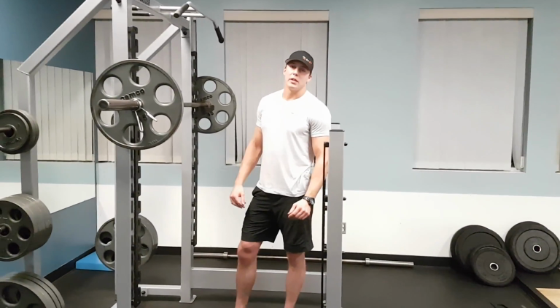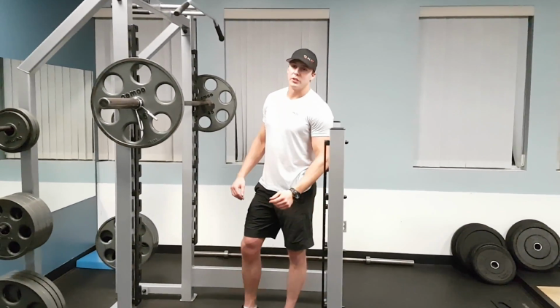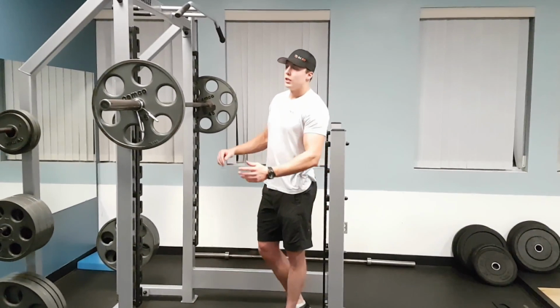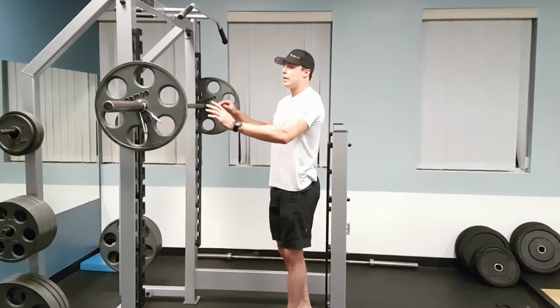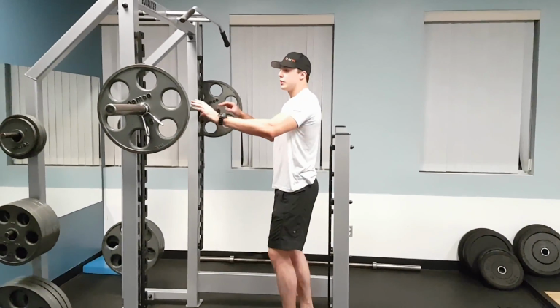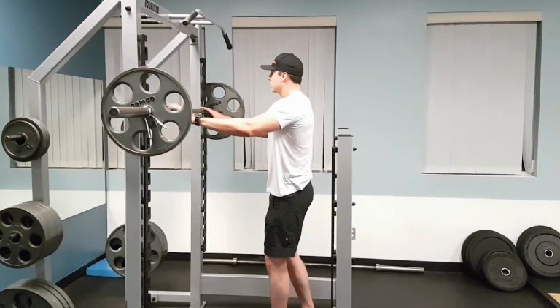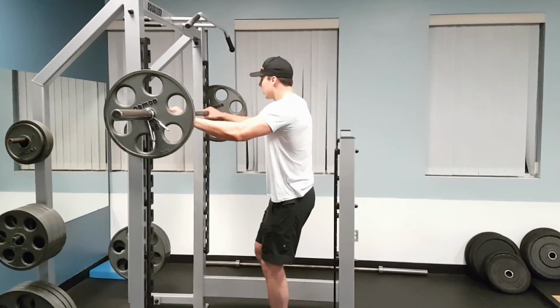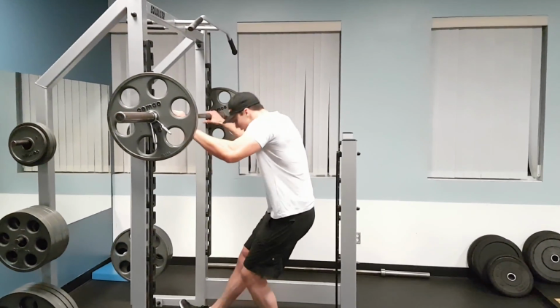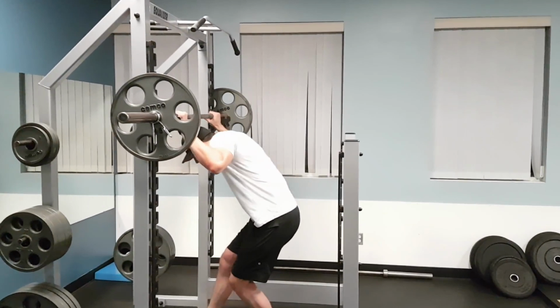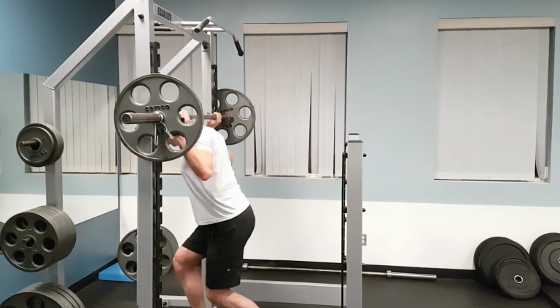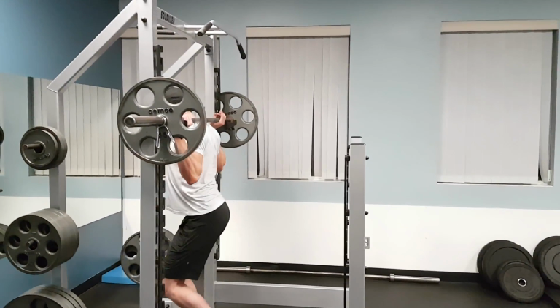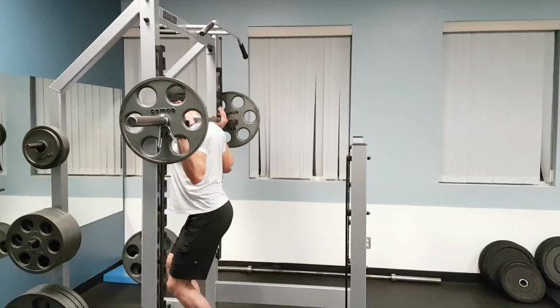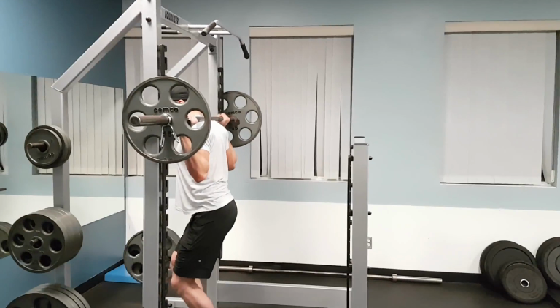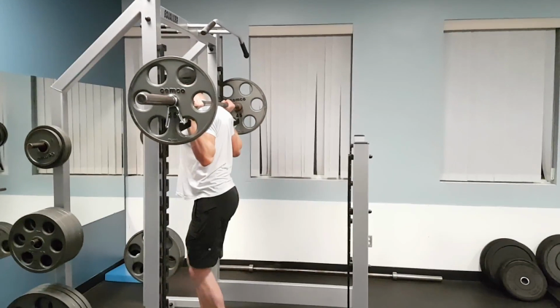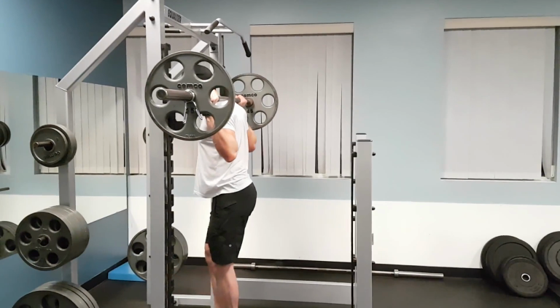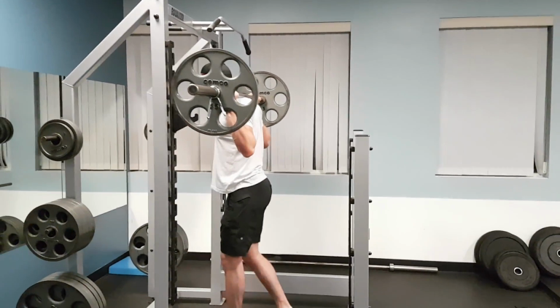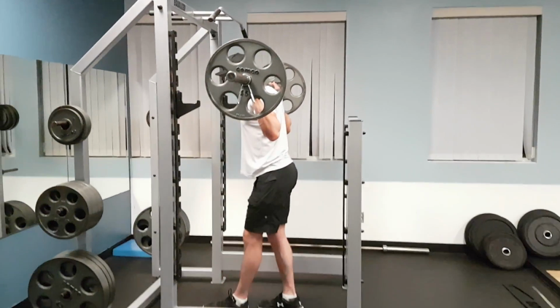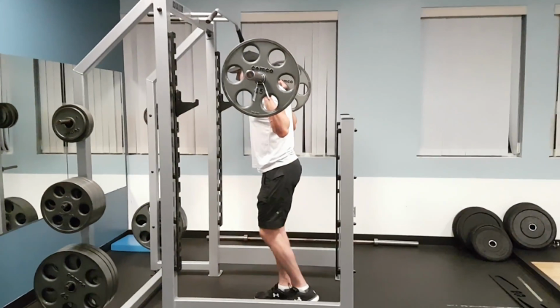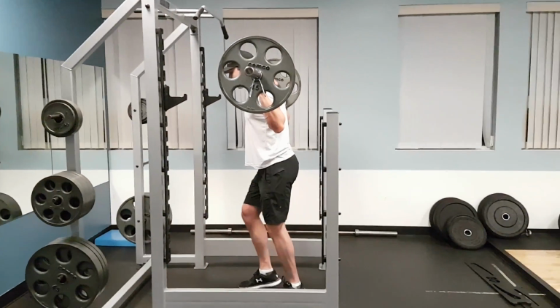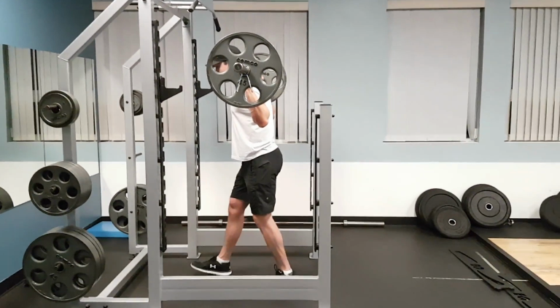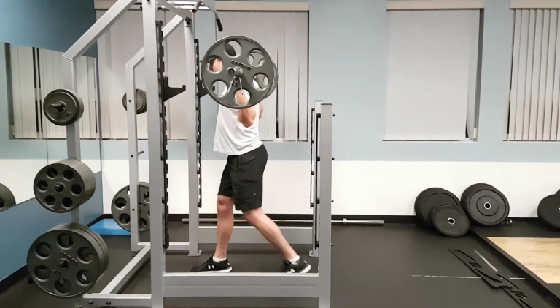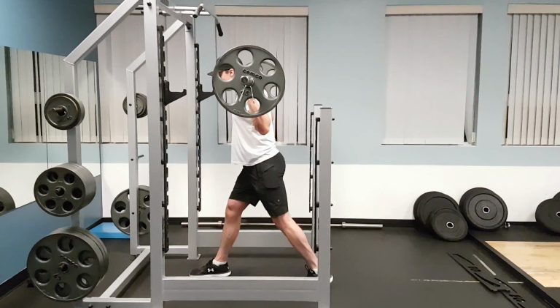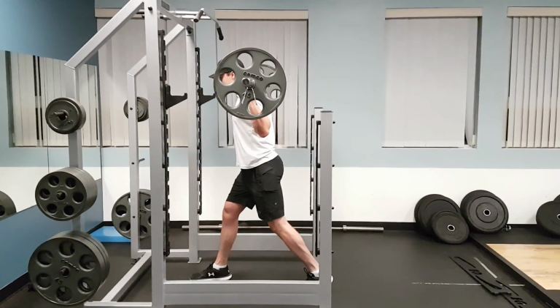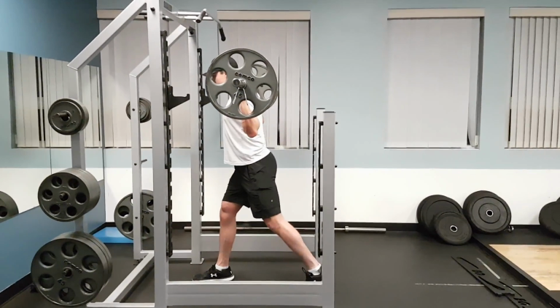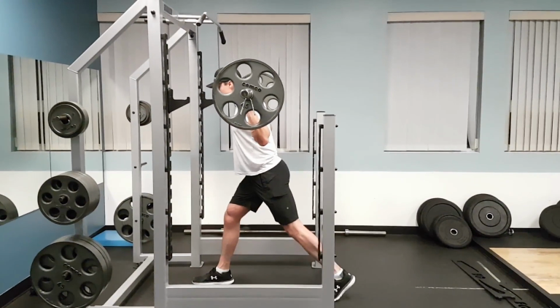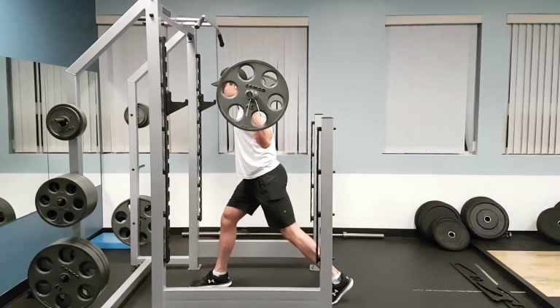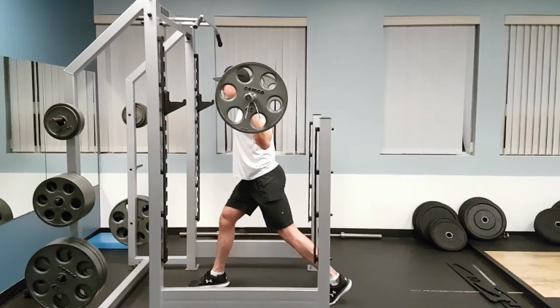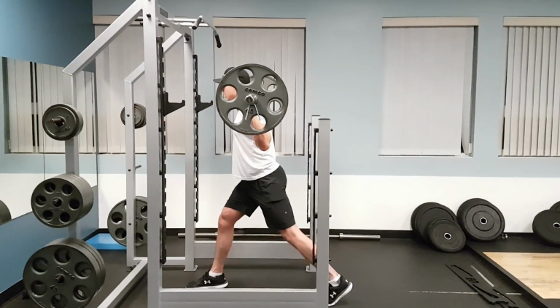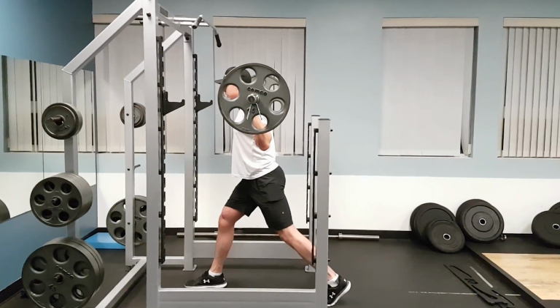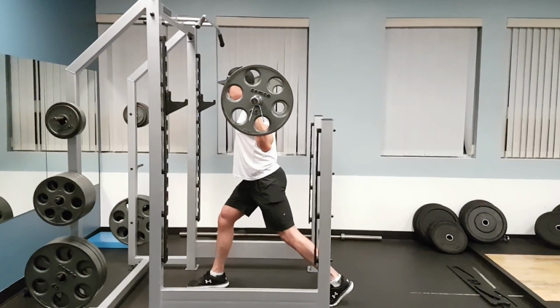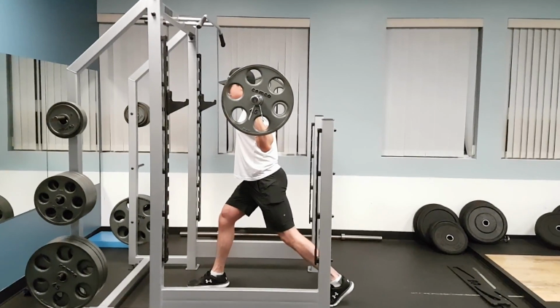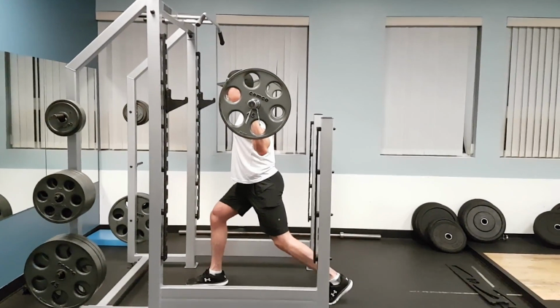Barbell lunge. You're going to stand up just like you're going to do a squat, with the weights on the traps. Step back and use a little bit wider stance, so you're a little bit more stable here.